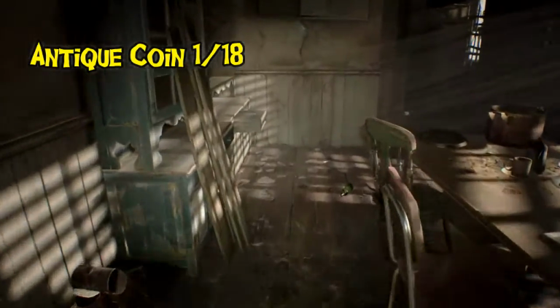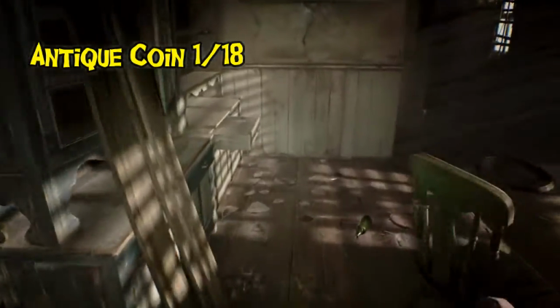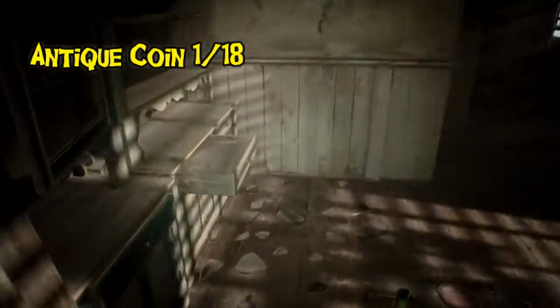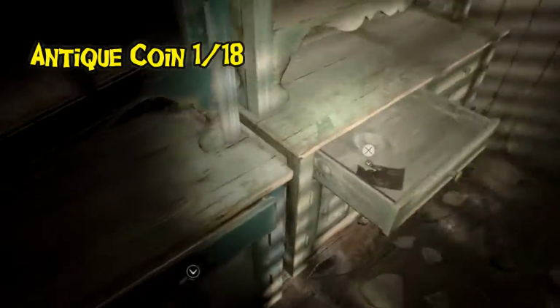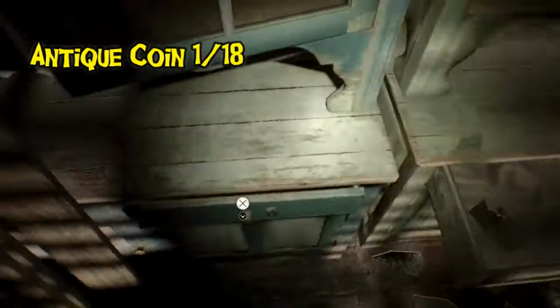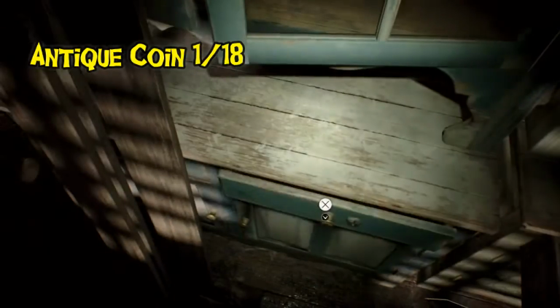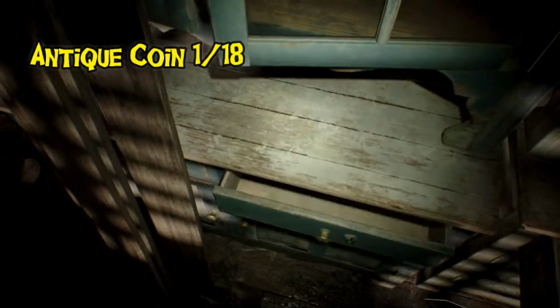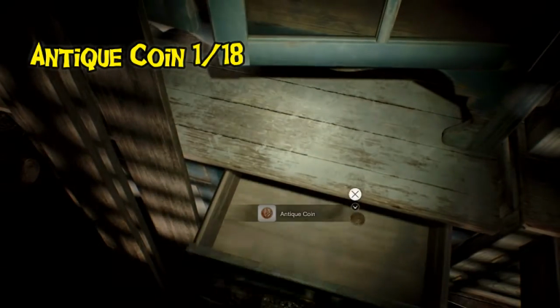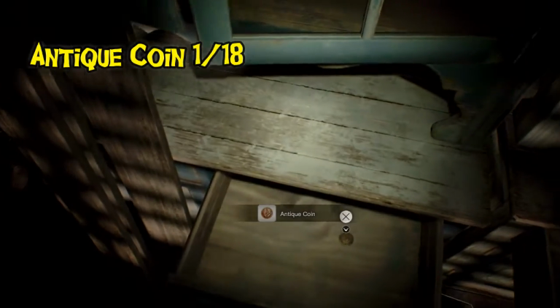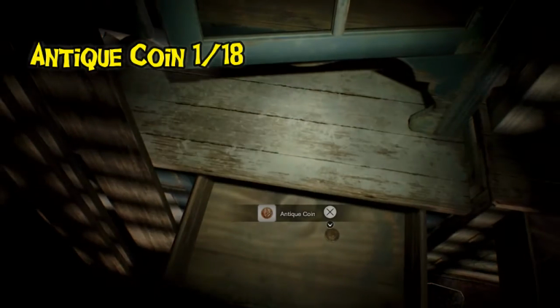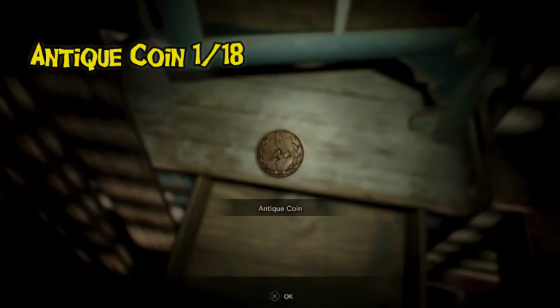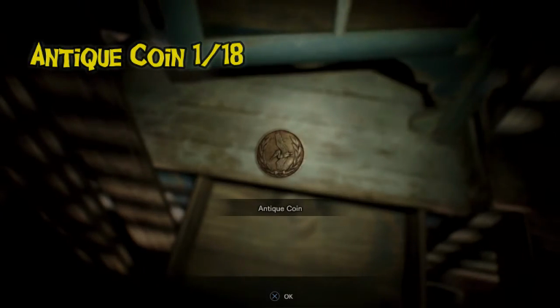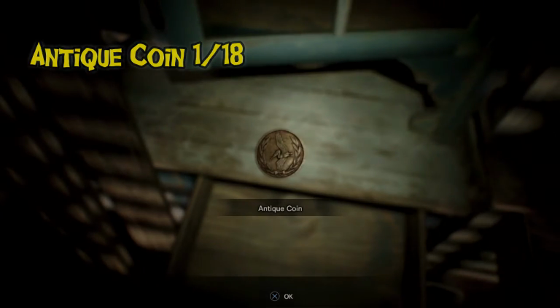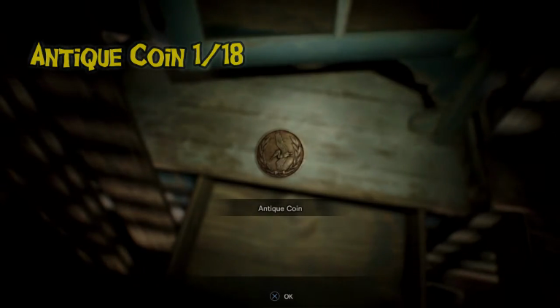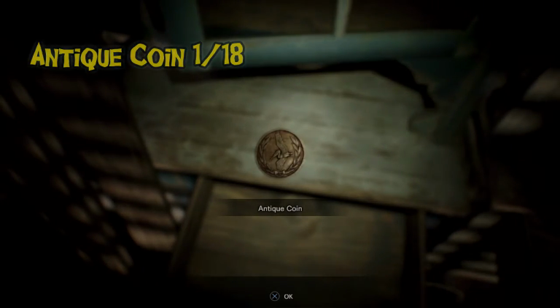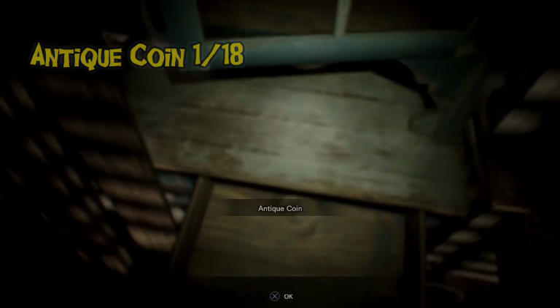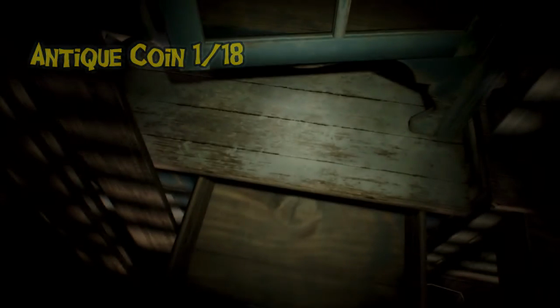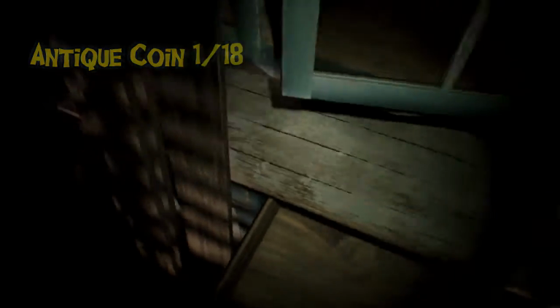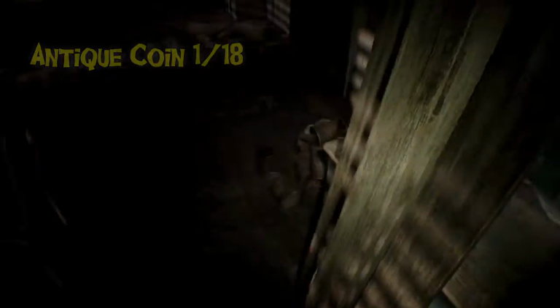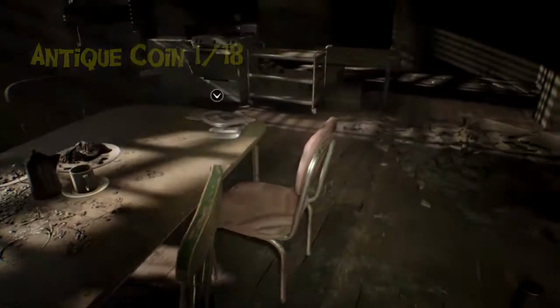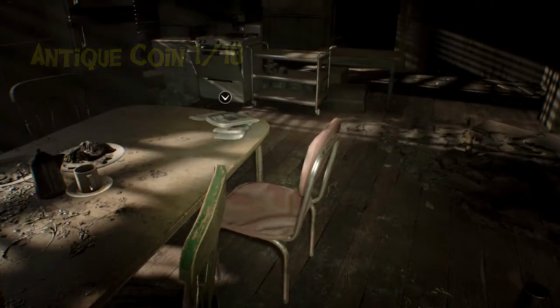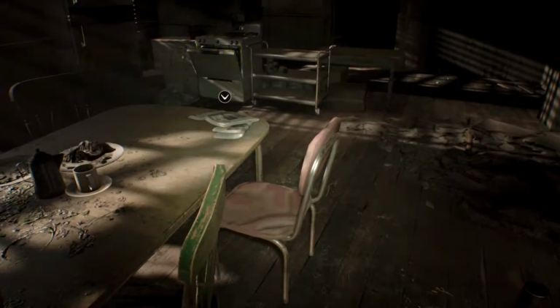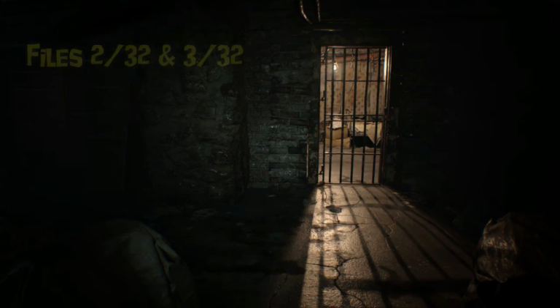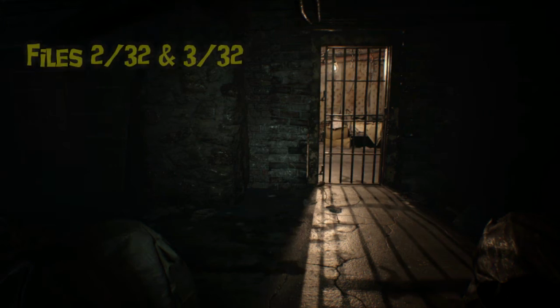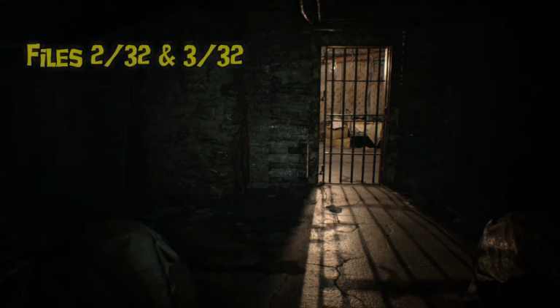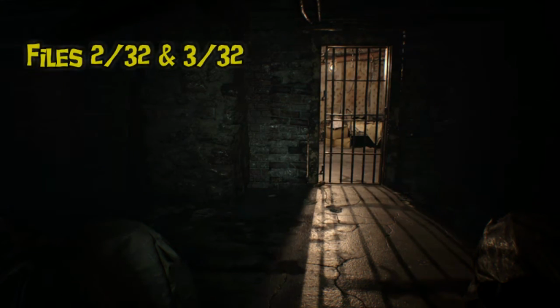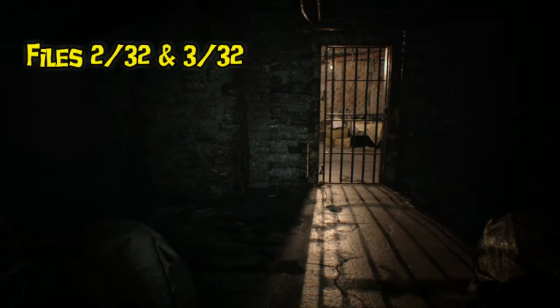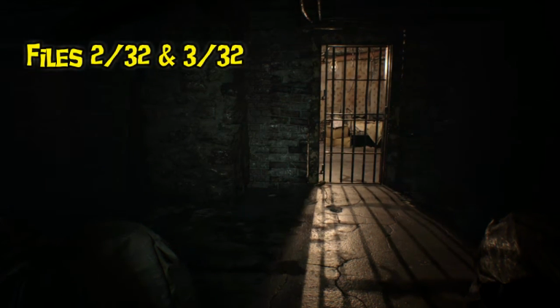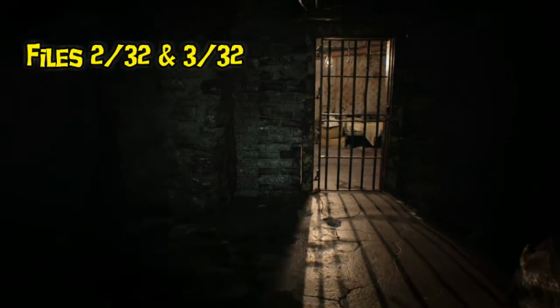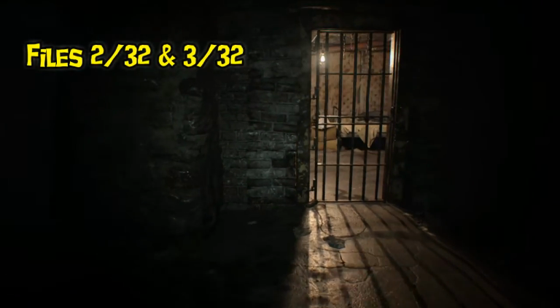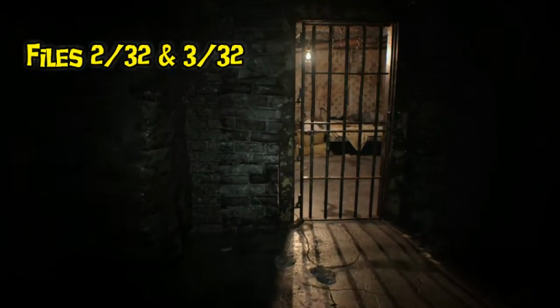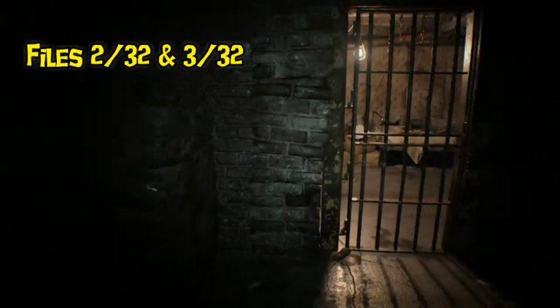Once you're done playing the tape, exit out. We all know the thing underneath the fireplace by now. Go back to the kitchen and you receive your first antique coin. You only need 17 coins, so unless you're going for the achievement, you only need 17 out of the 18 to get the magnum and open the other two cages.